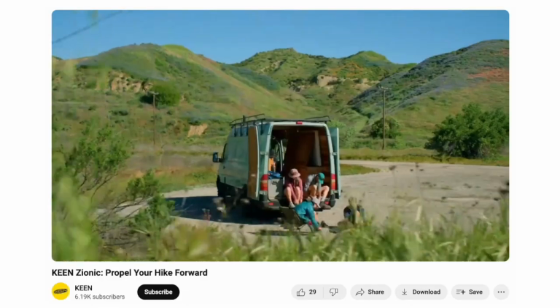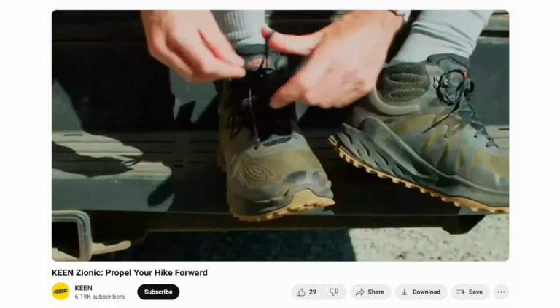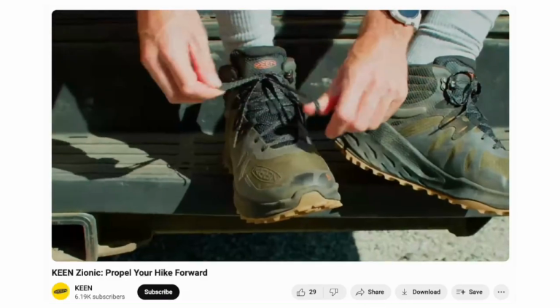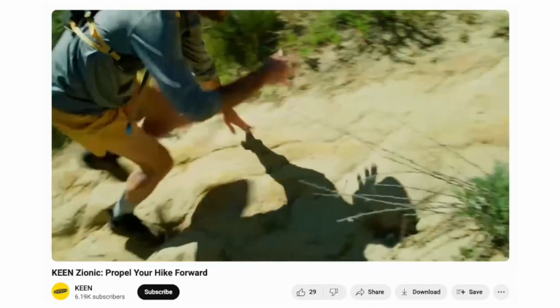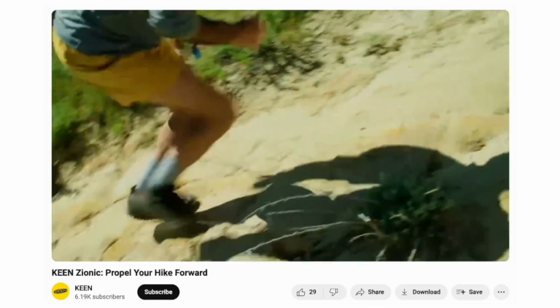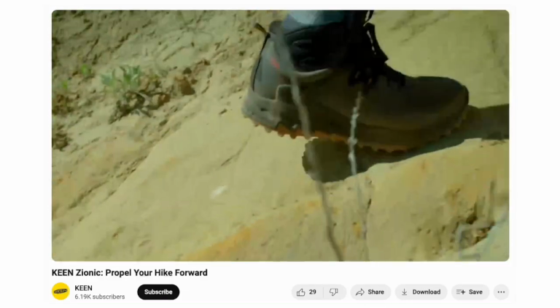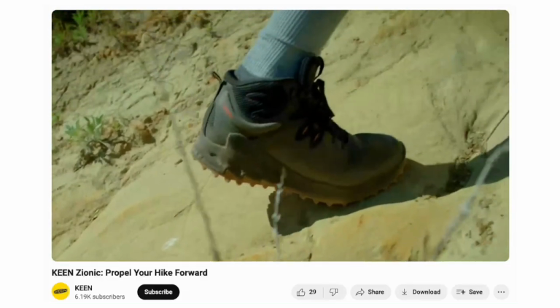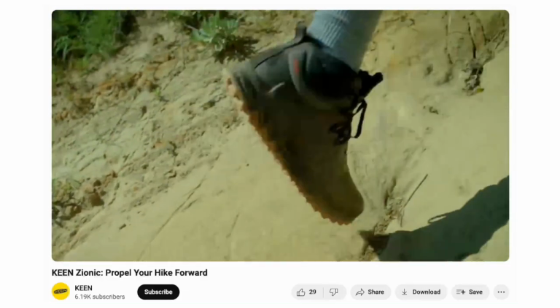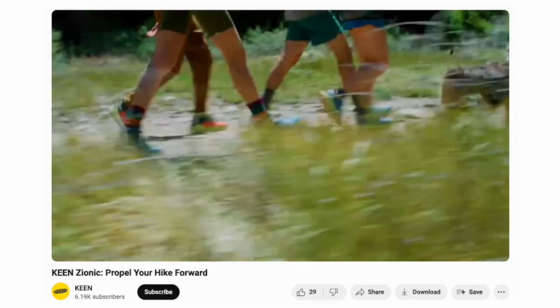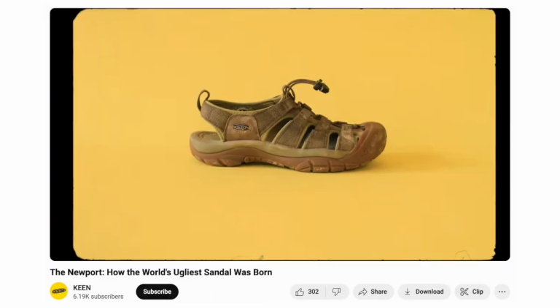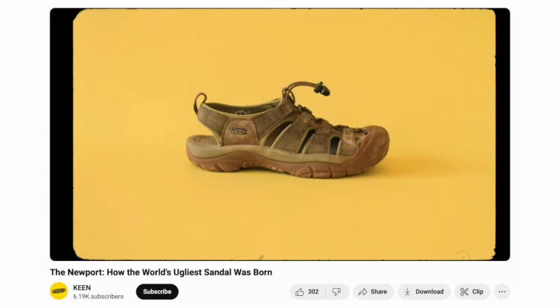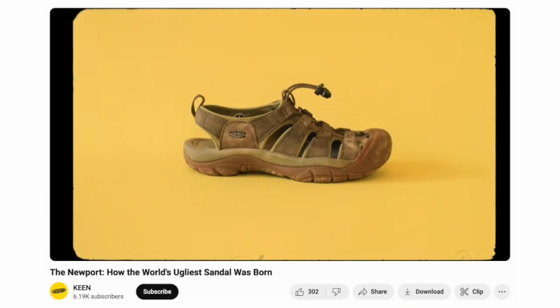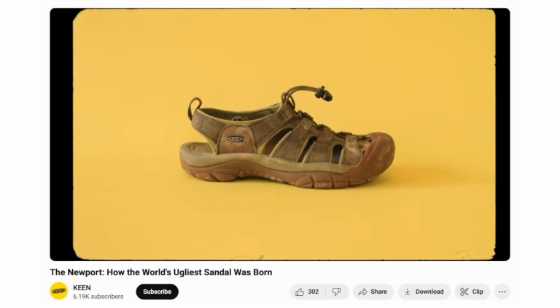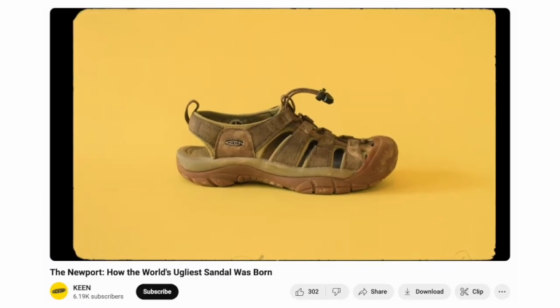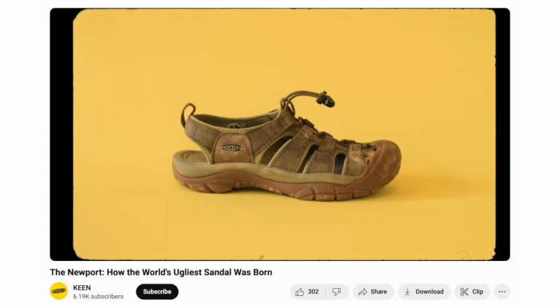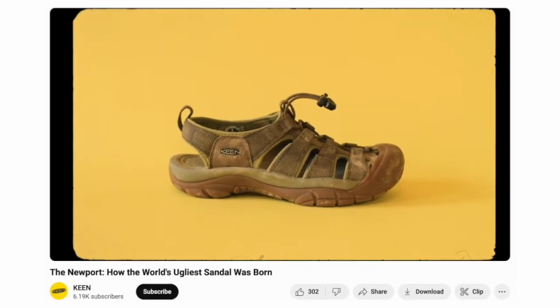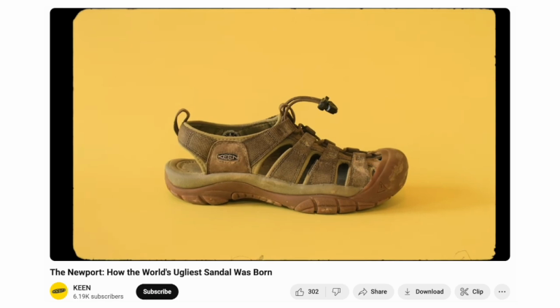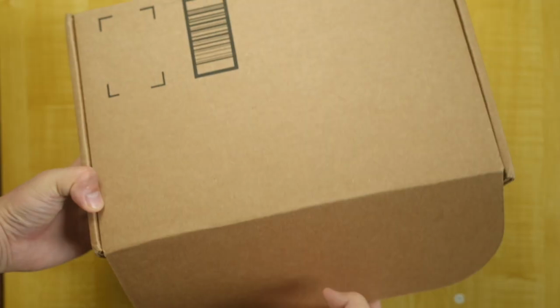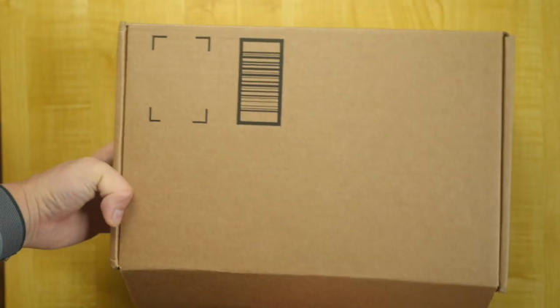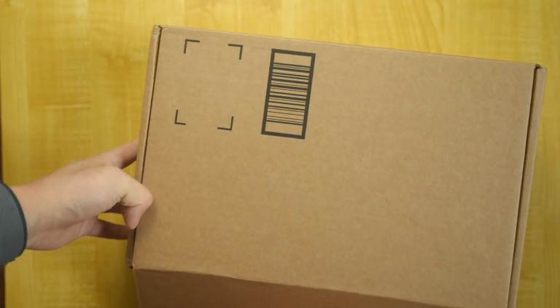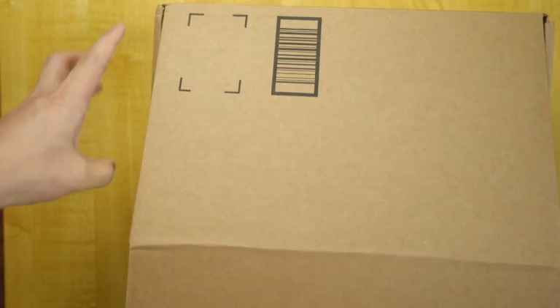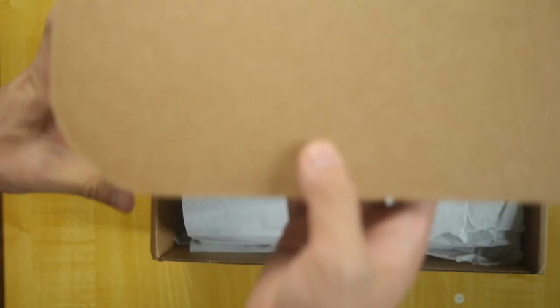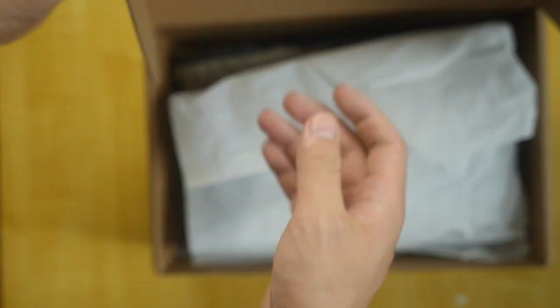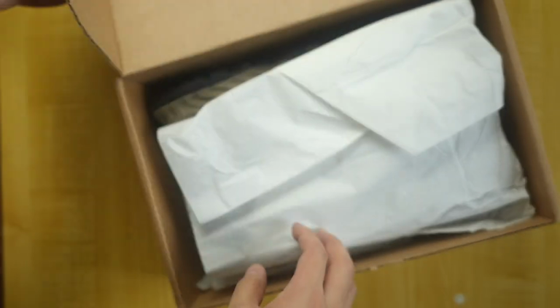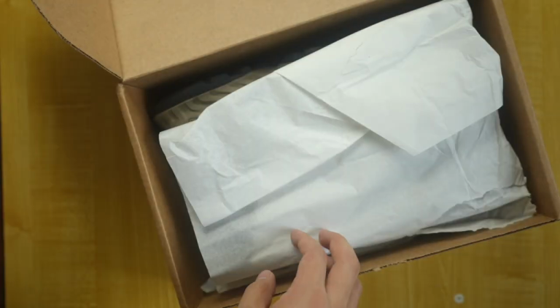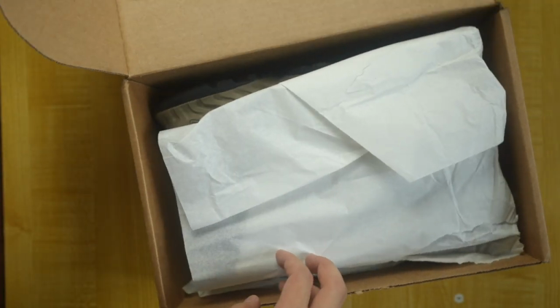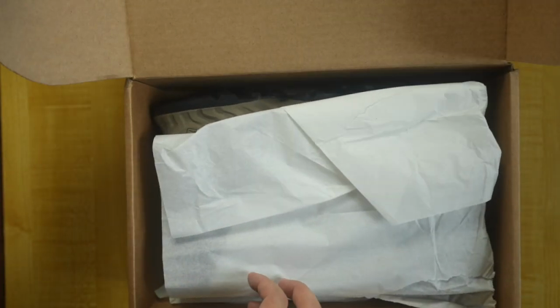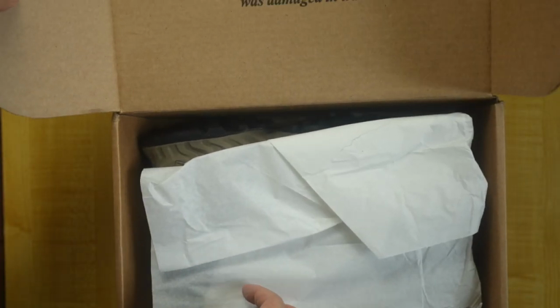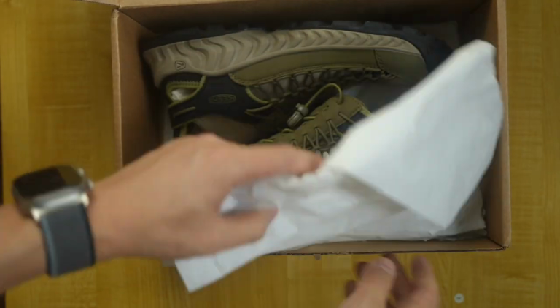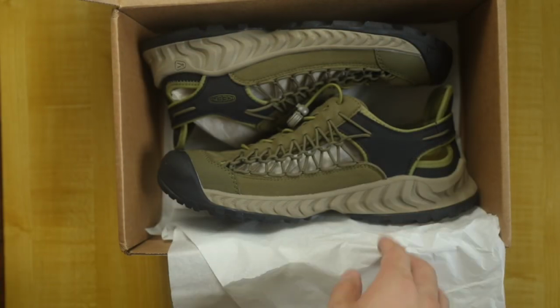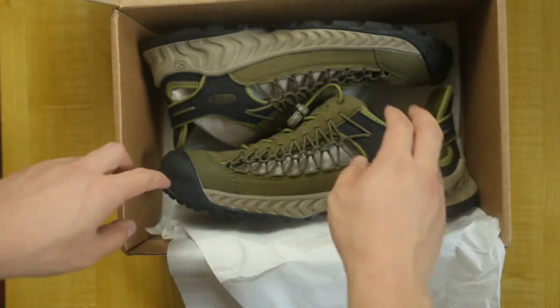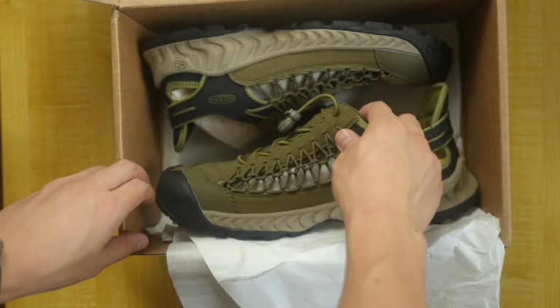Keen is a brand that focuses on outdoor sandals. Their classic Newport water shoe has been around for a long time. Now, the NXIS is a recent addition to their product line. It is designed to be a hiking sandal.